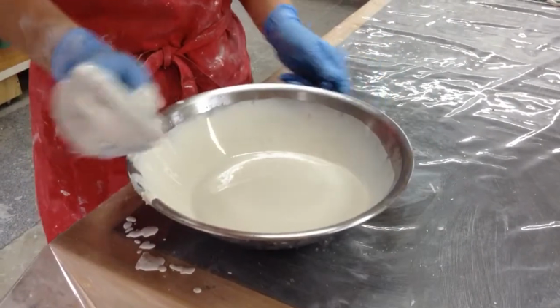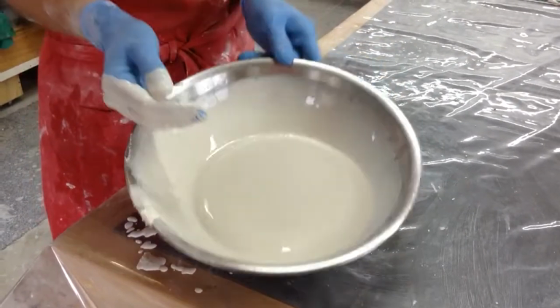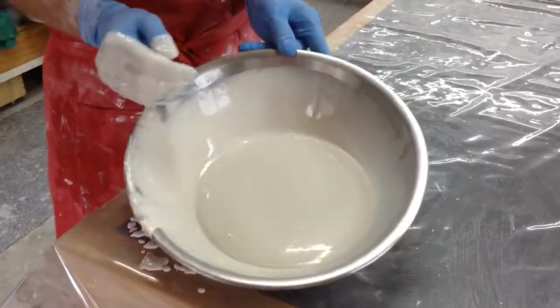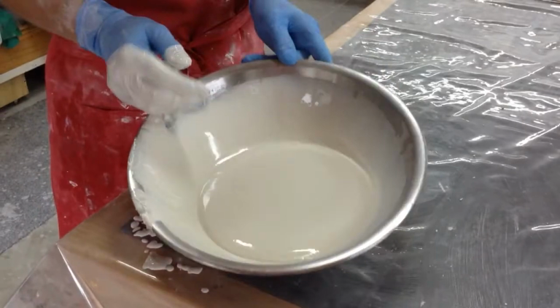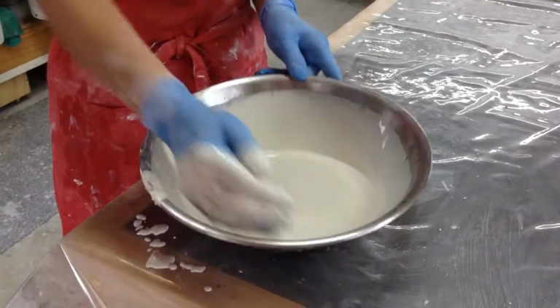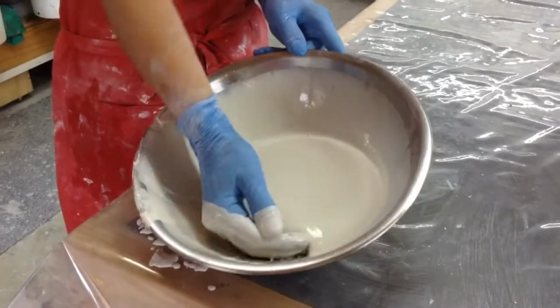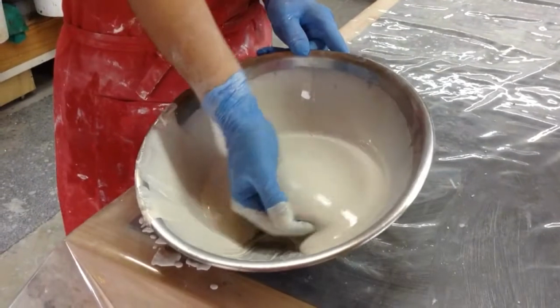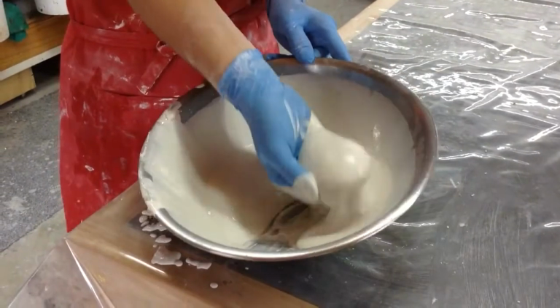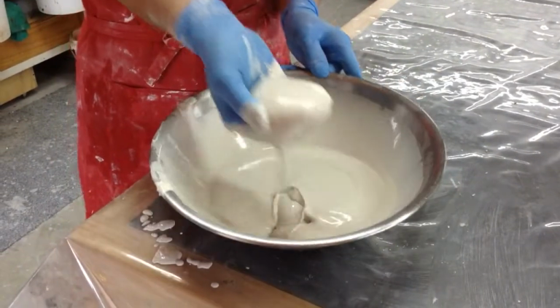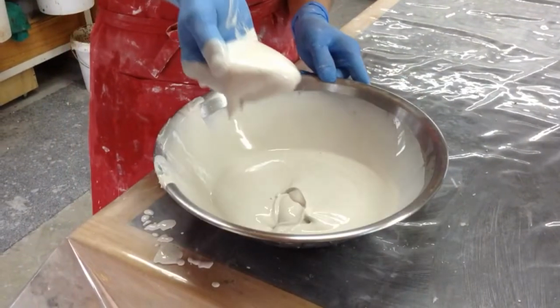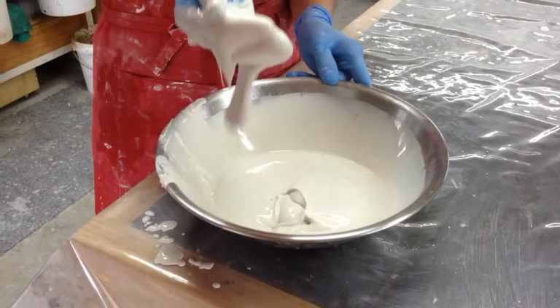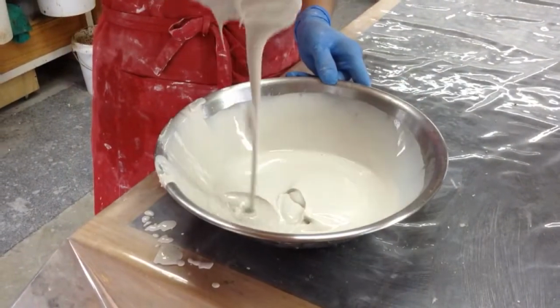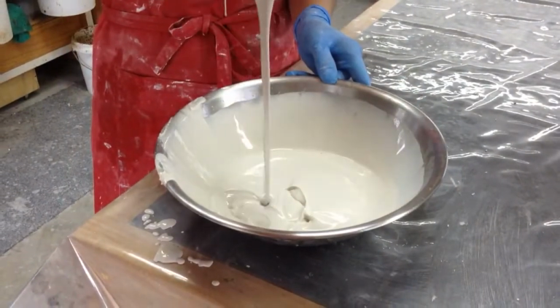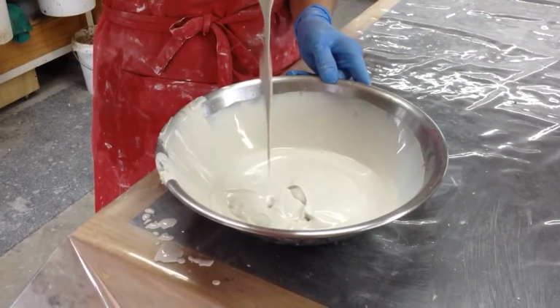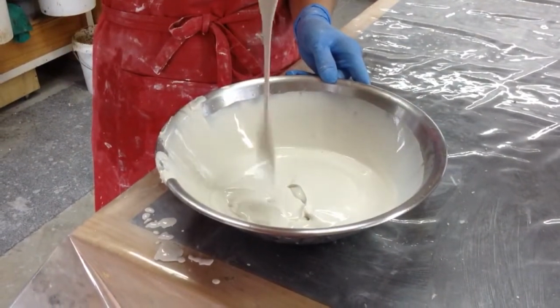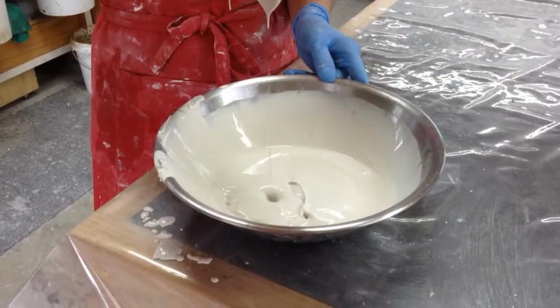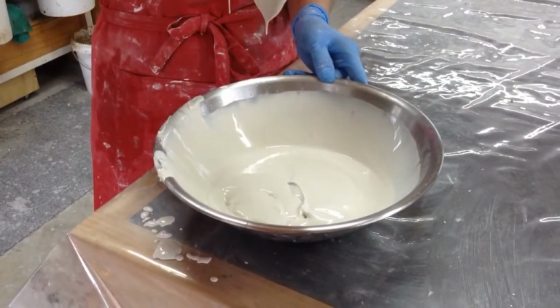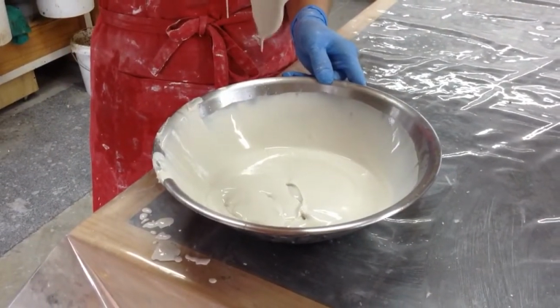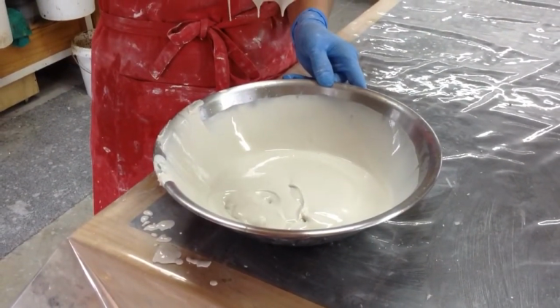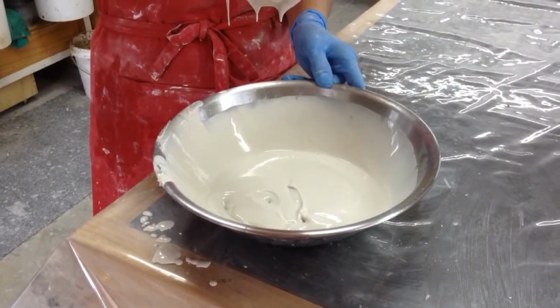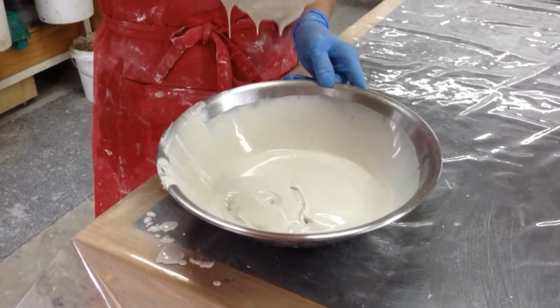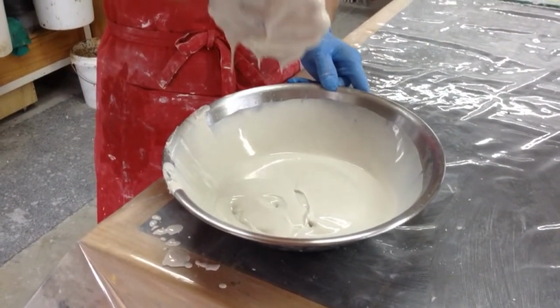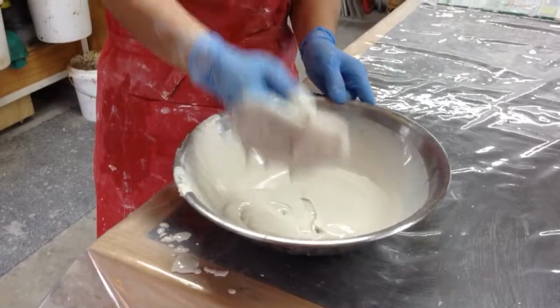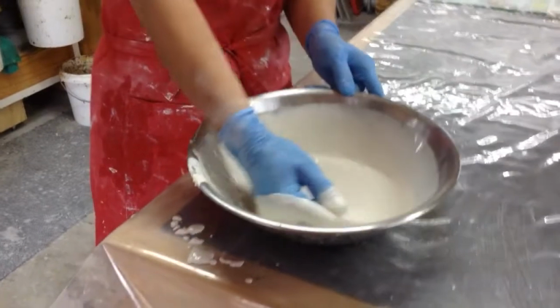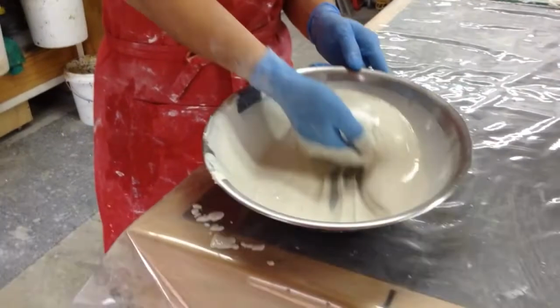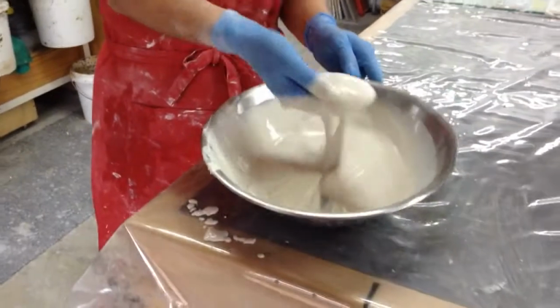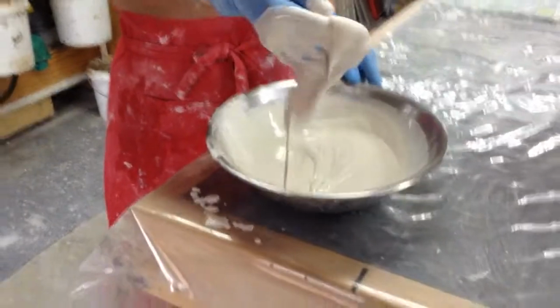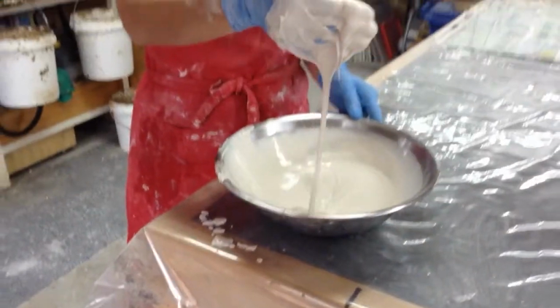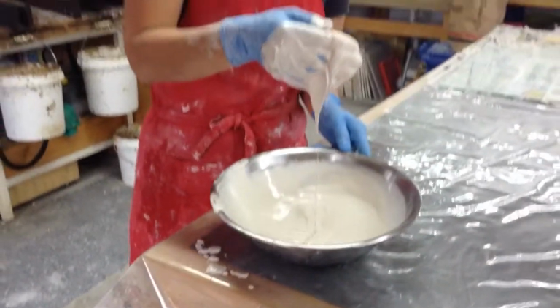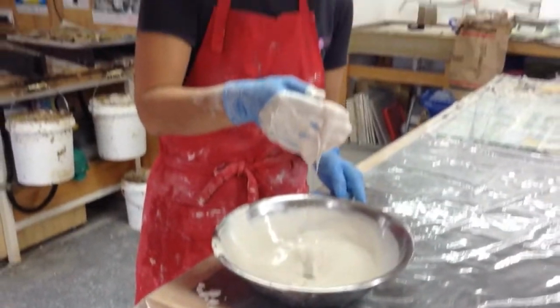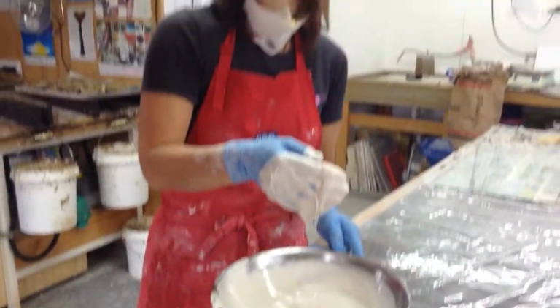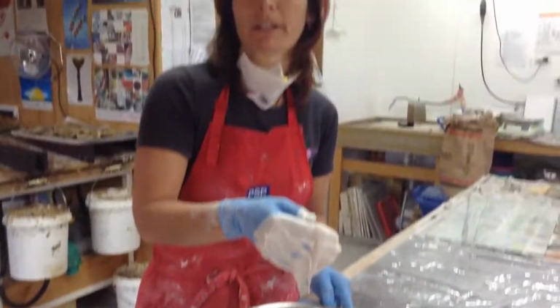That's the perfect consistency for putting on the first layer of my mould. So you're ready for moulding.